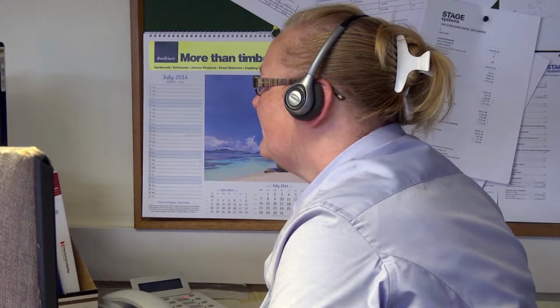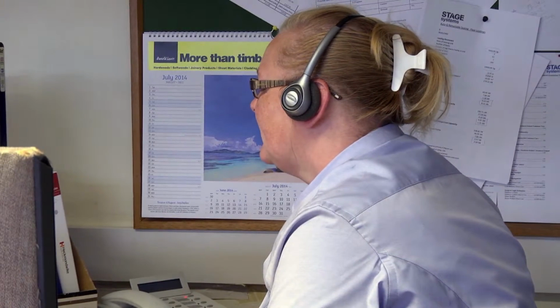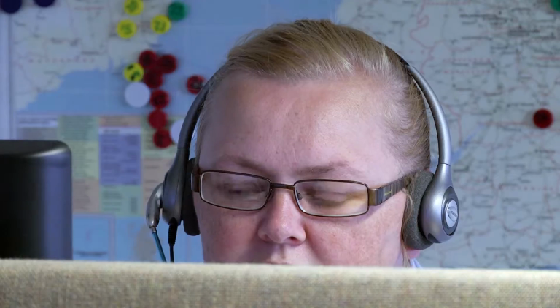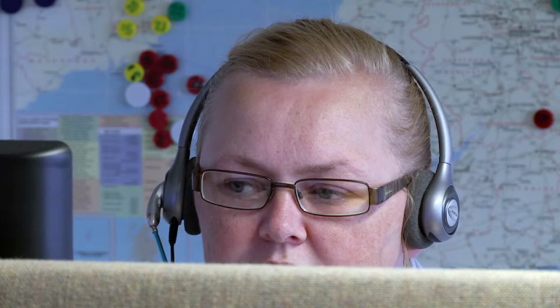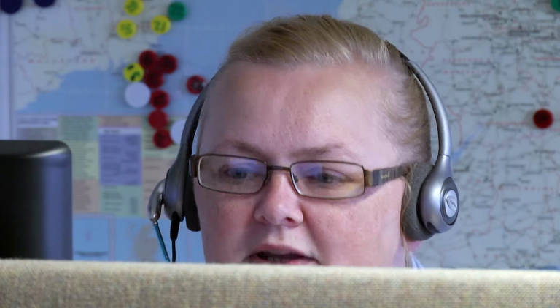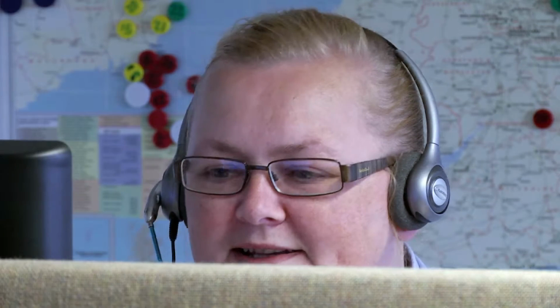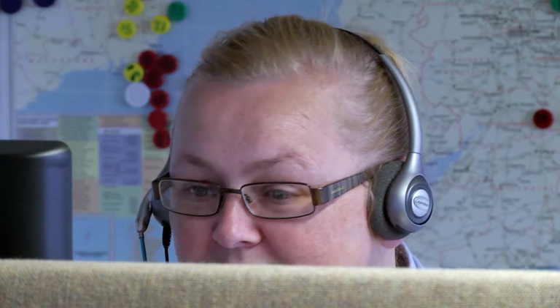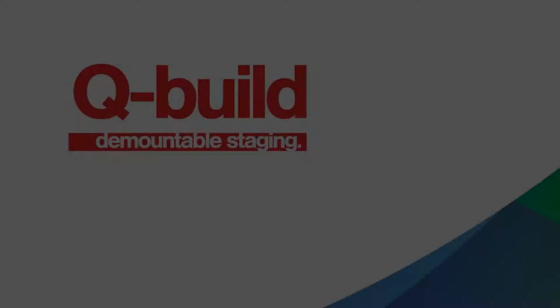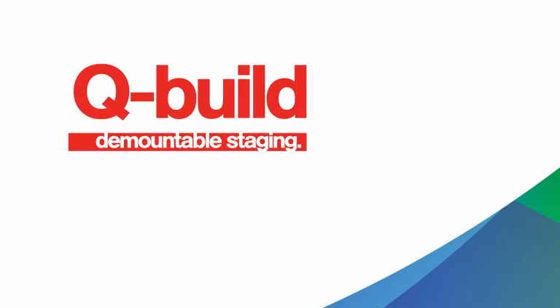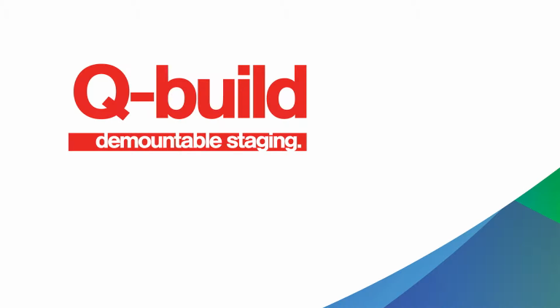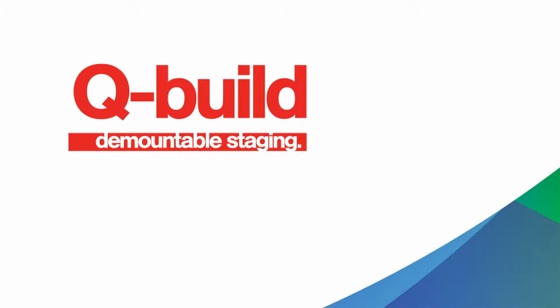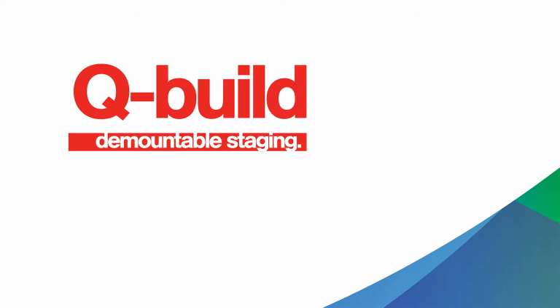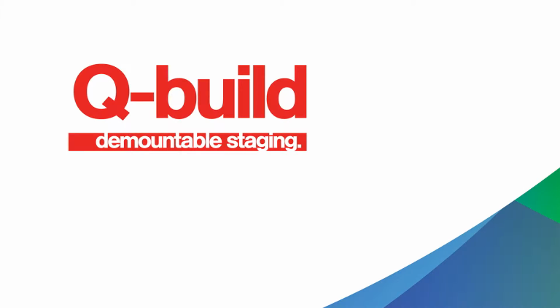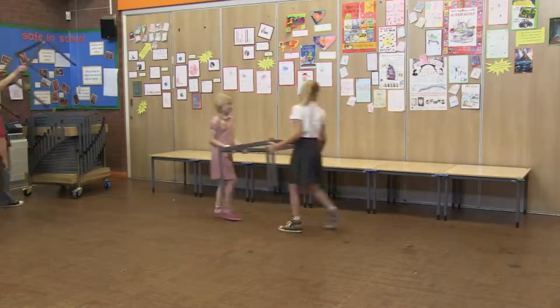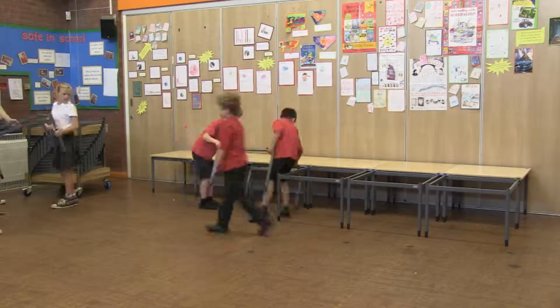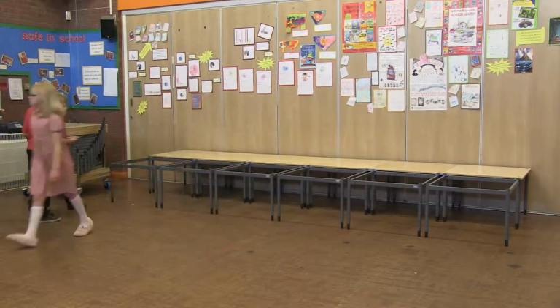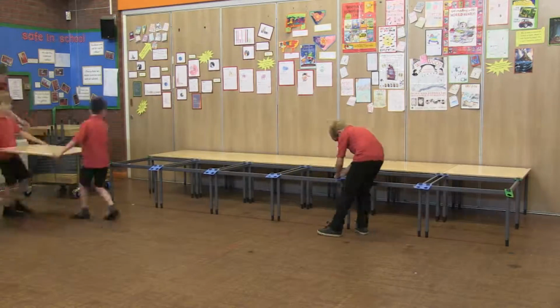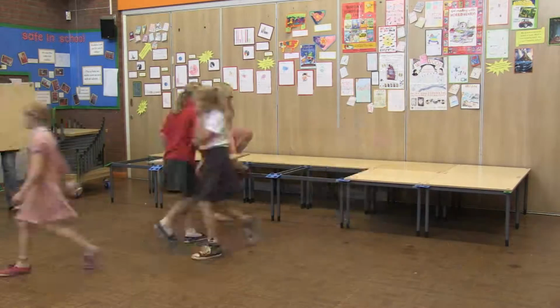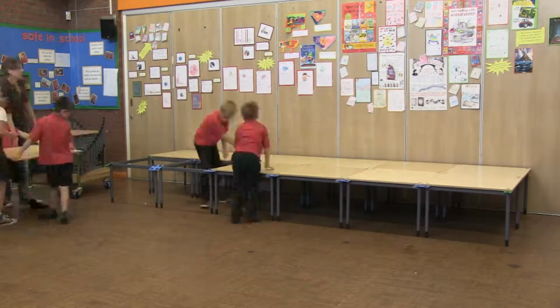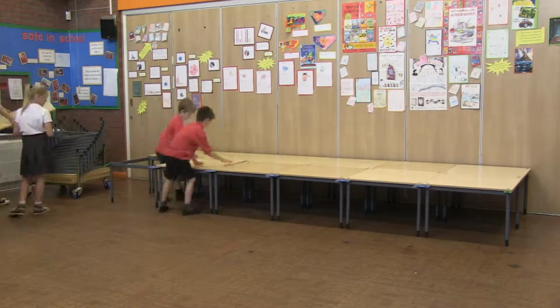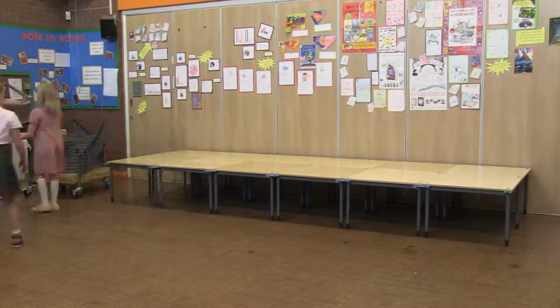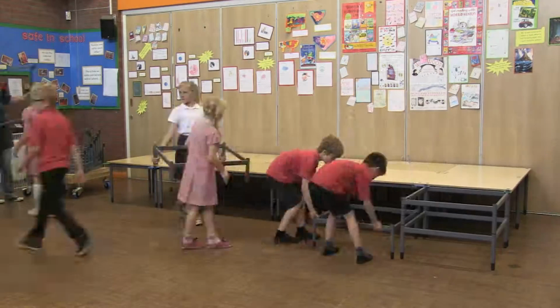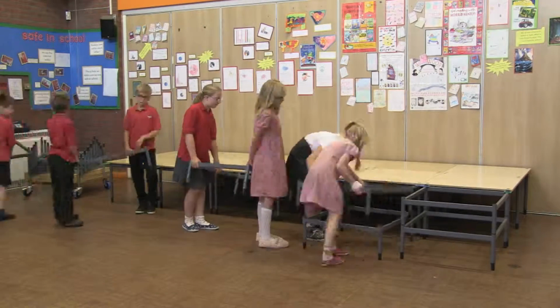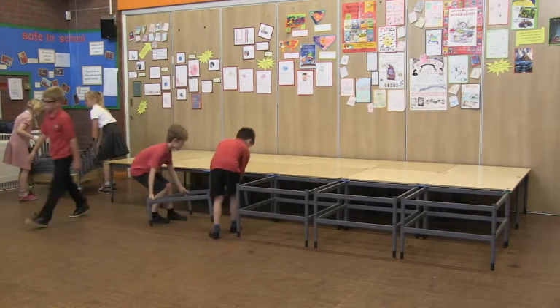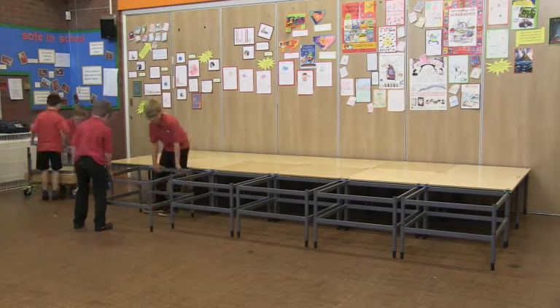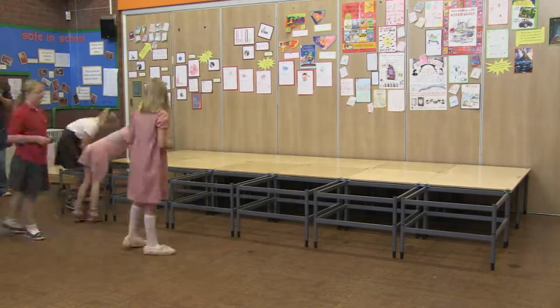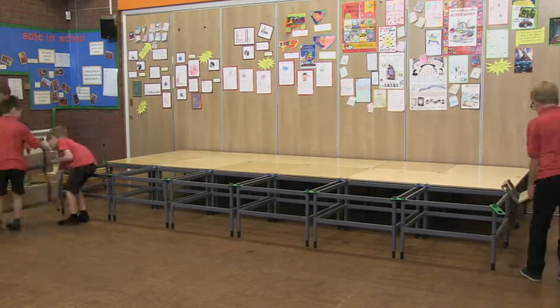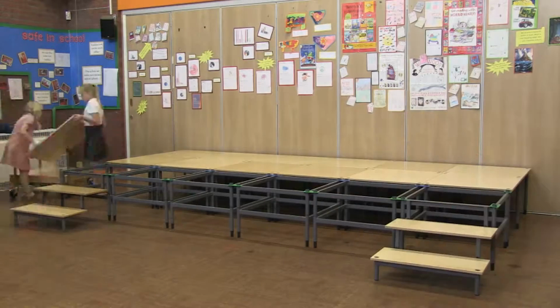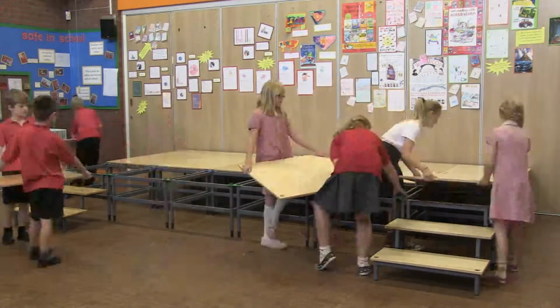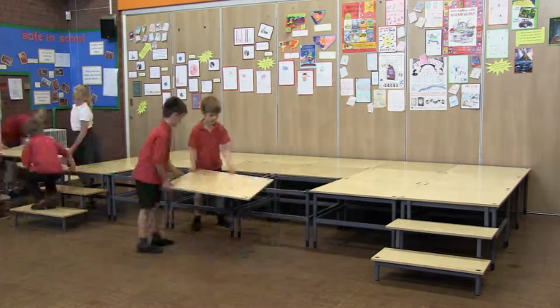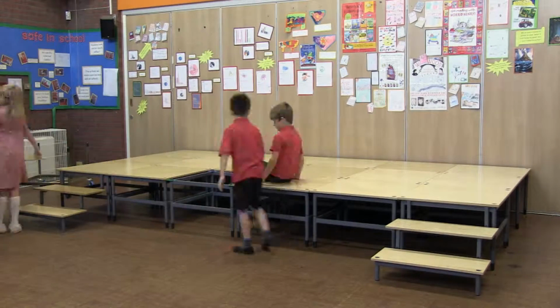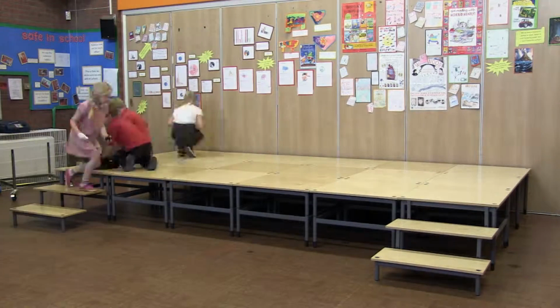Allow me to introduce Q-Build. Q-Build is the market-leading demountable stage product in the UK. Its success is down to its simplicity, versatility and ease of build. It can be bought in a kit format which enables you to have multiple layouts.